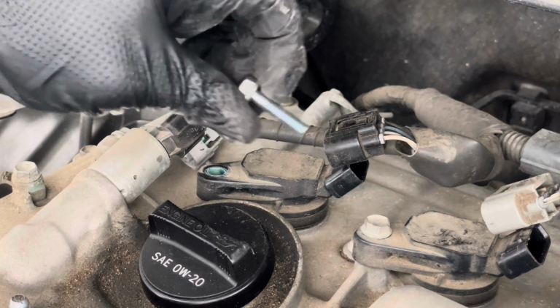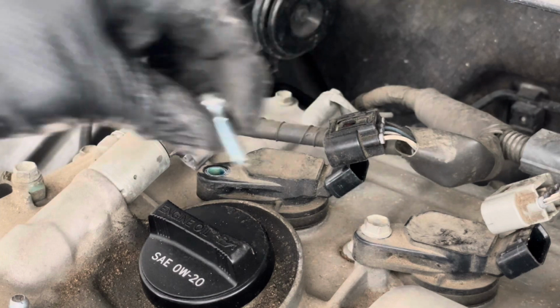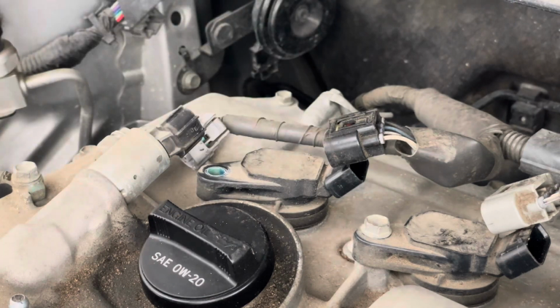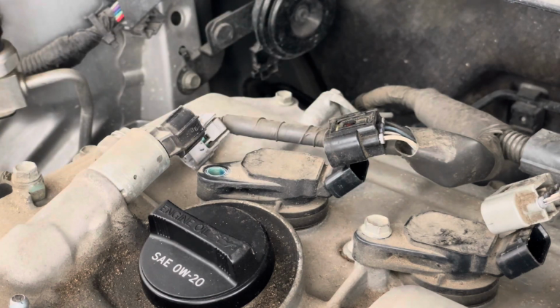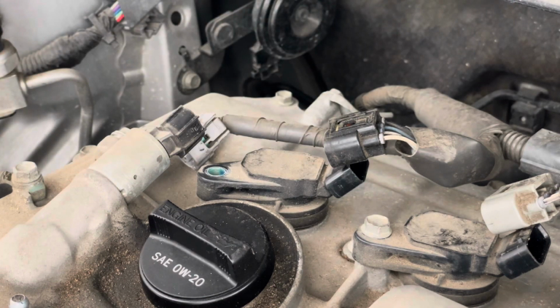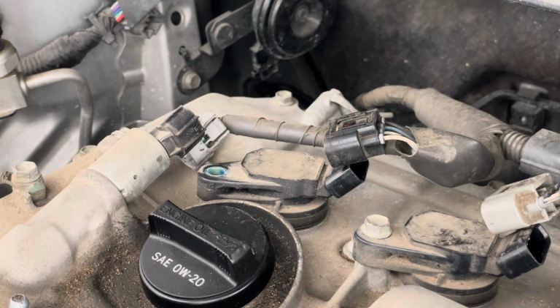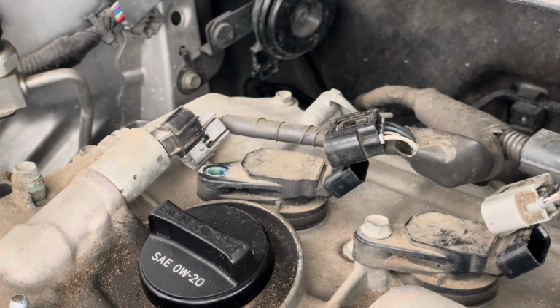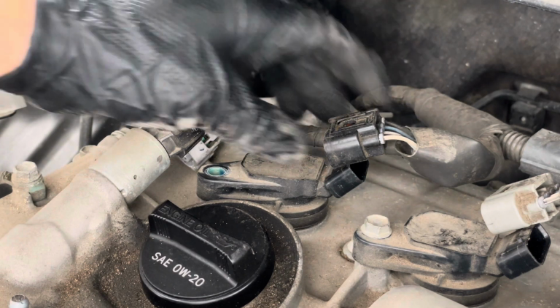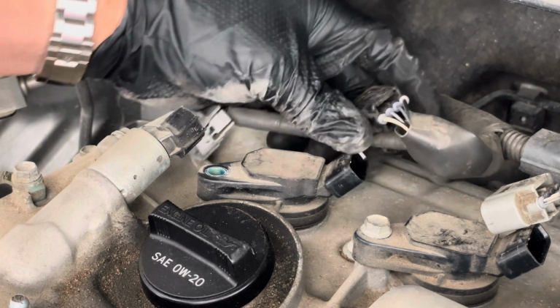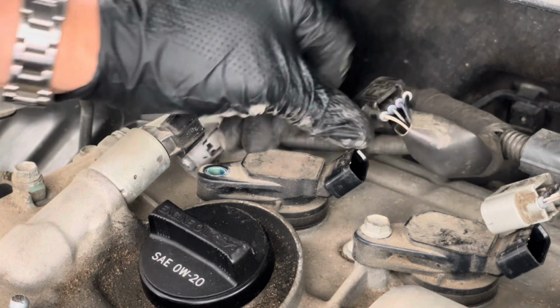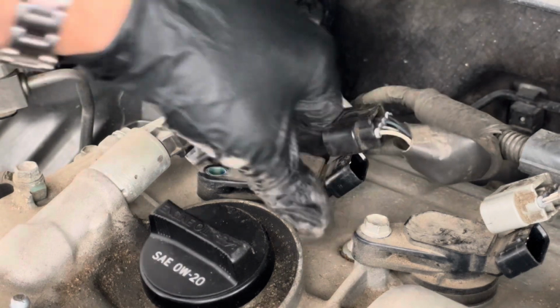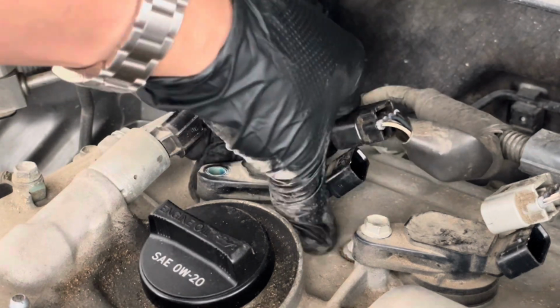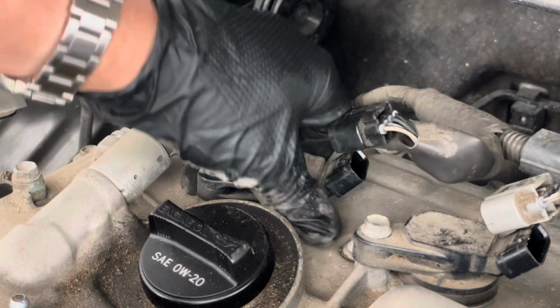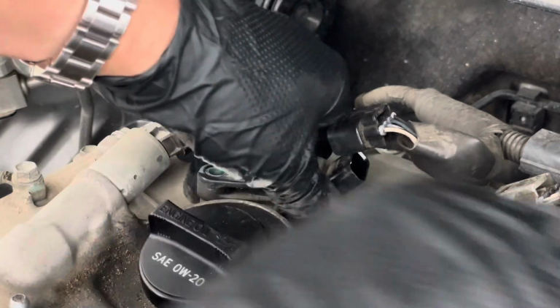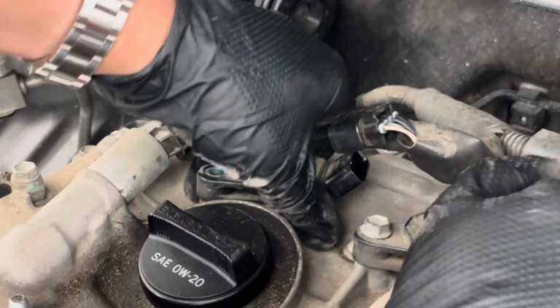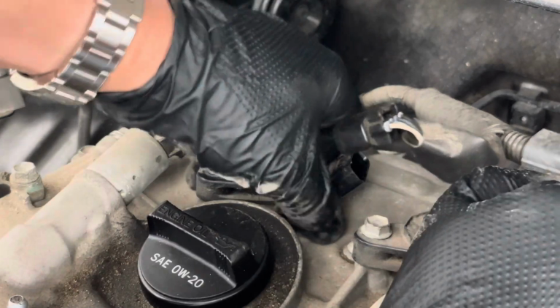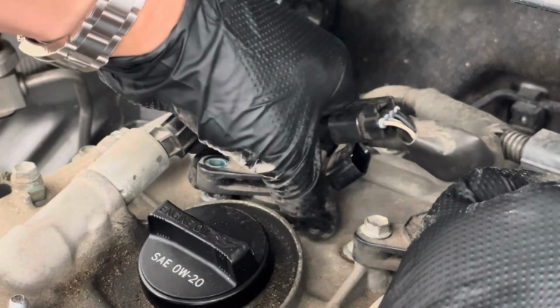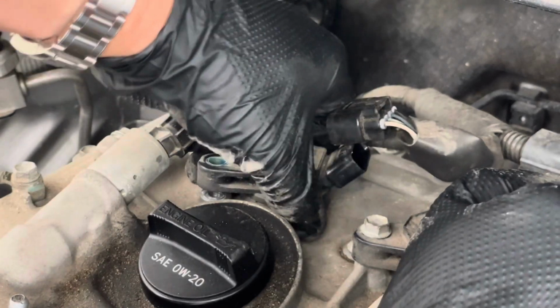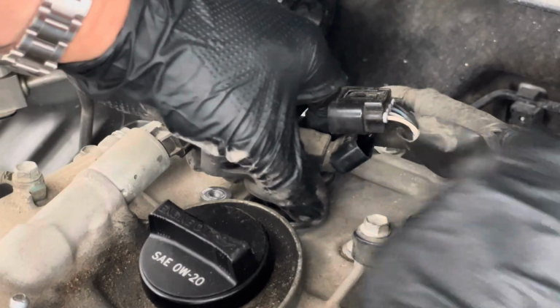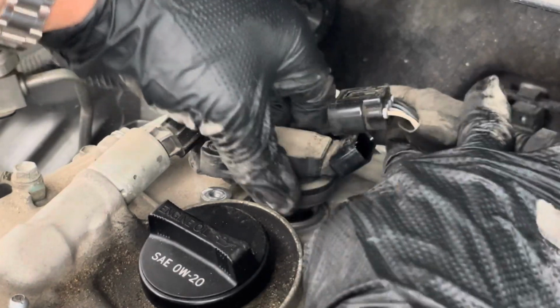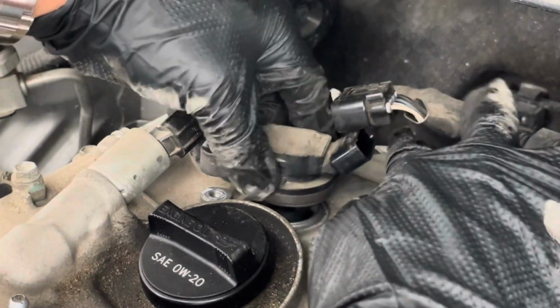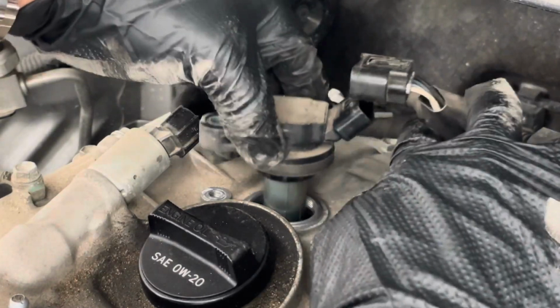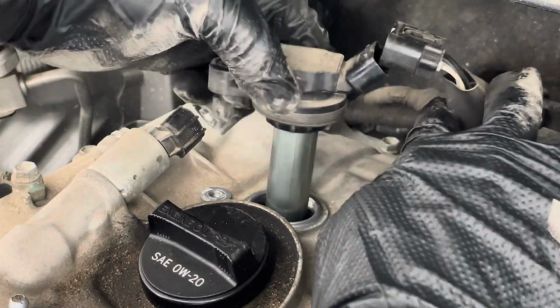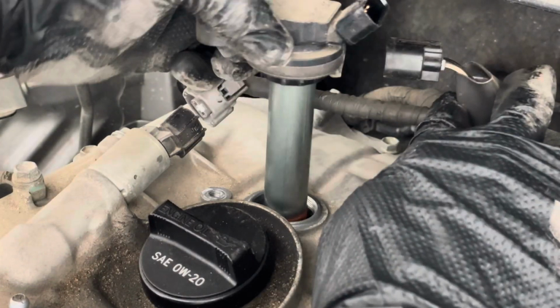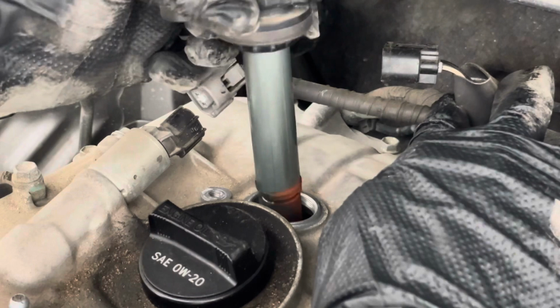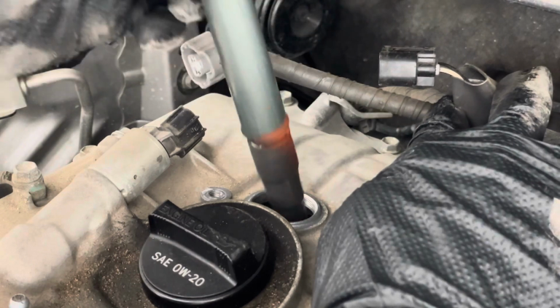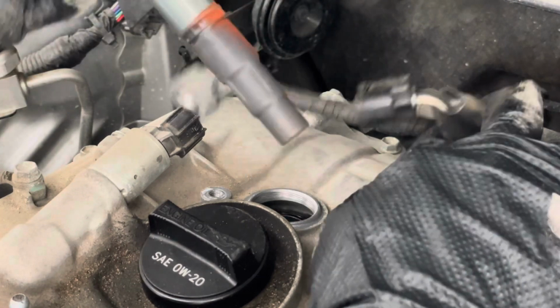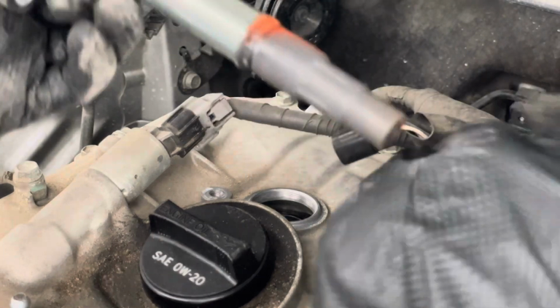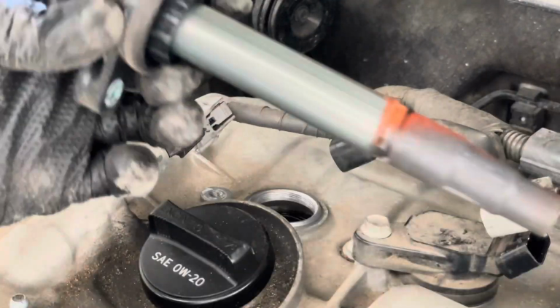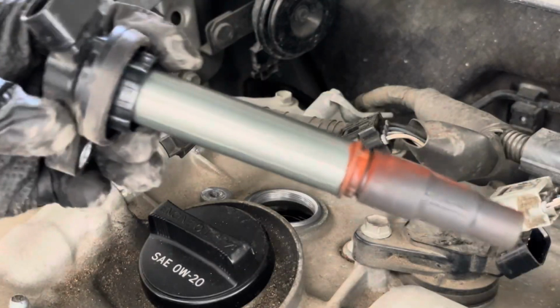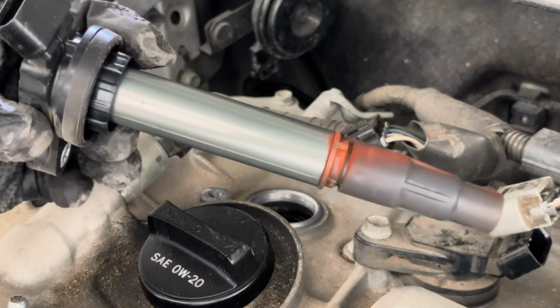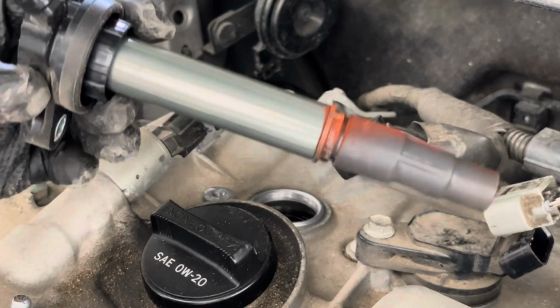Put it somewhere safe. Try to grab this whole coil if you can so it doesn't break off in there. That came off really easy. There you are.